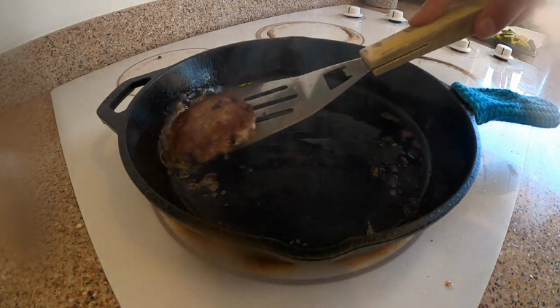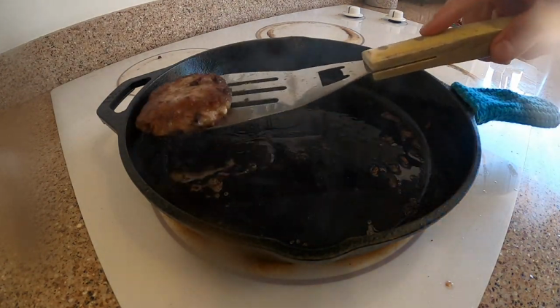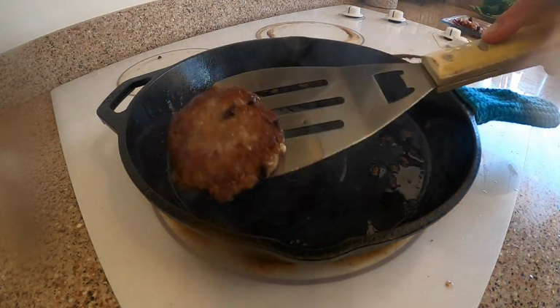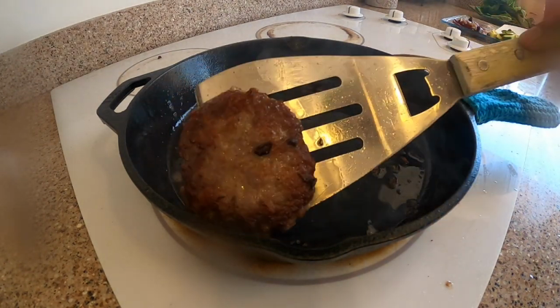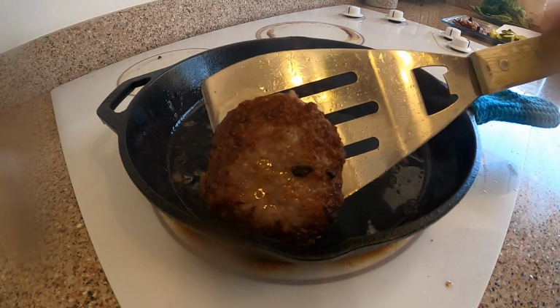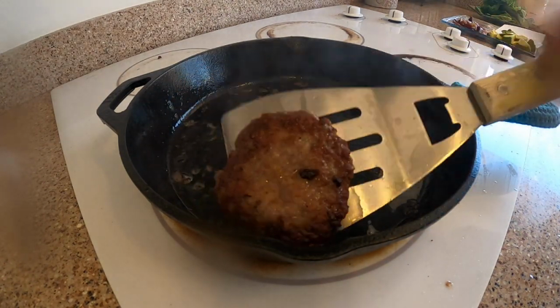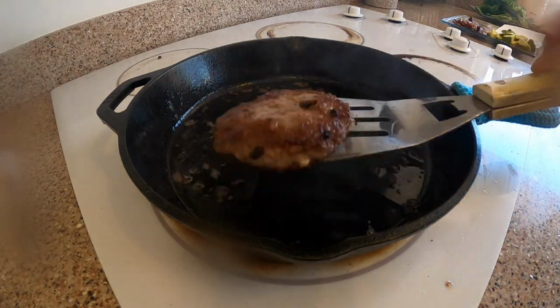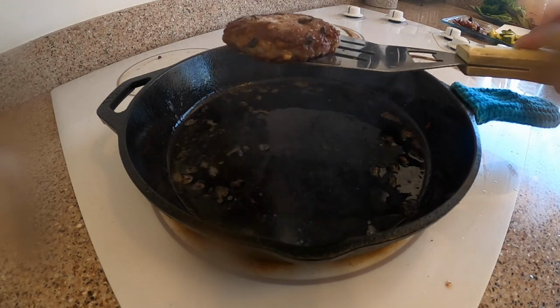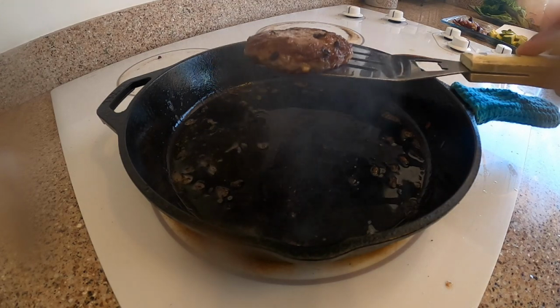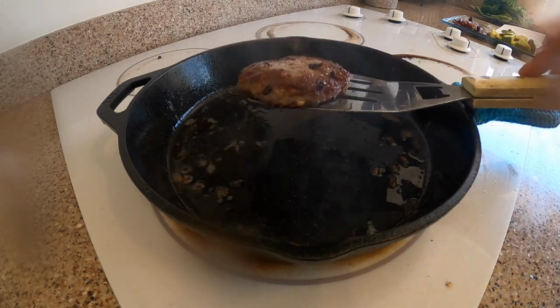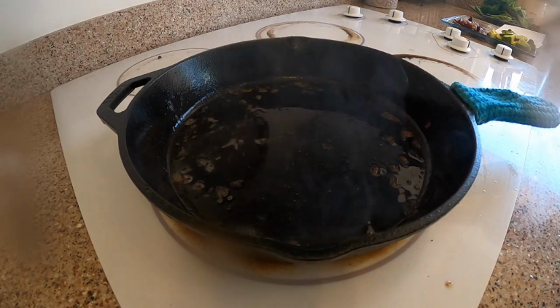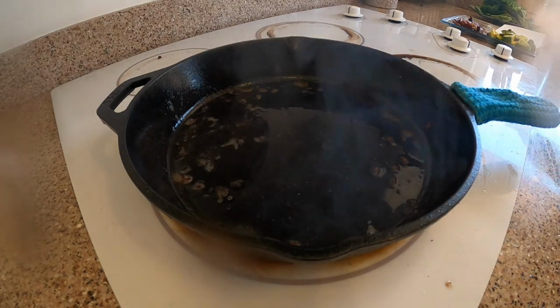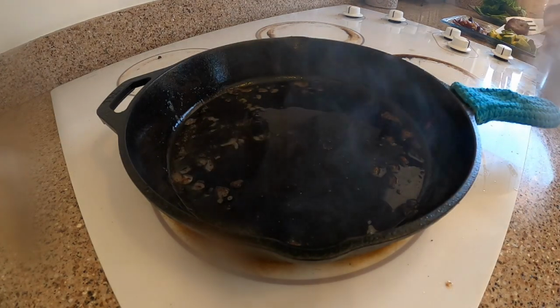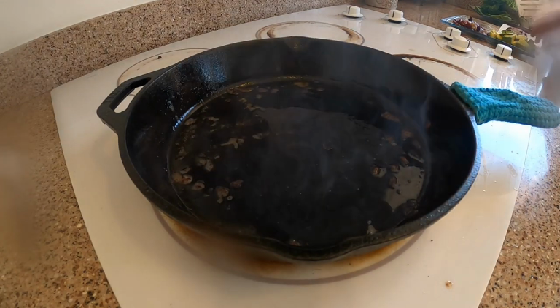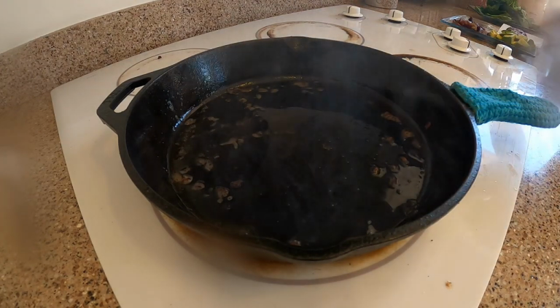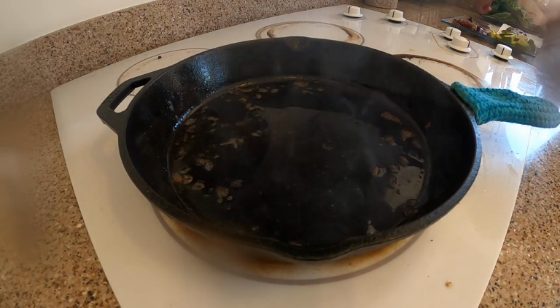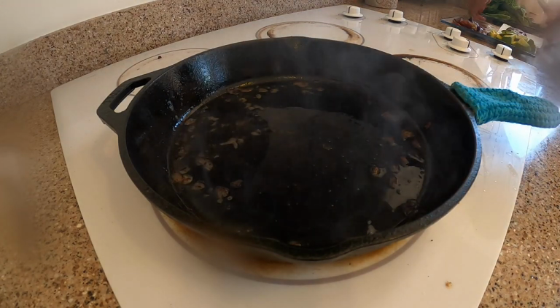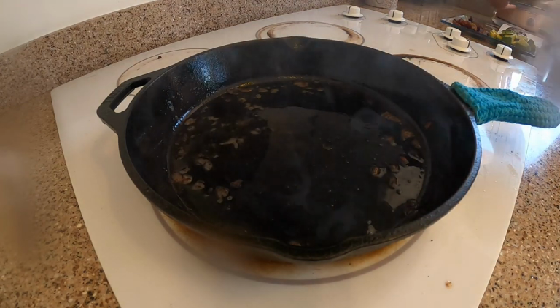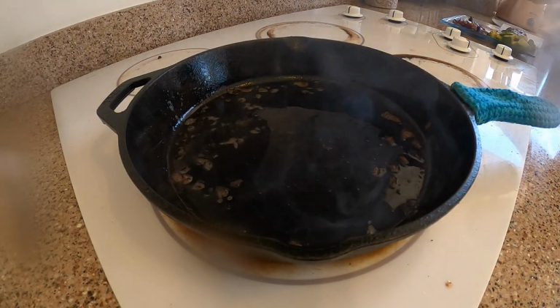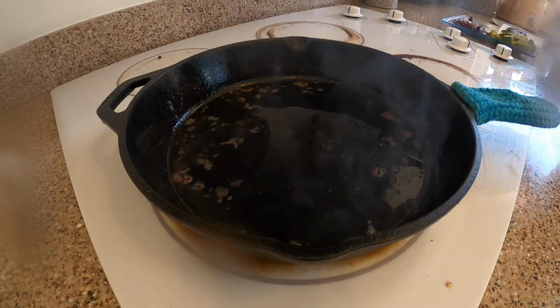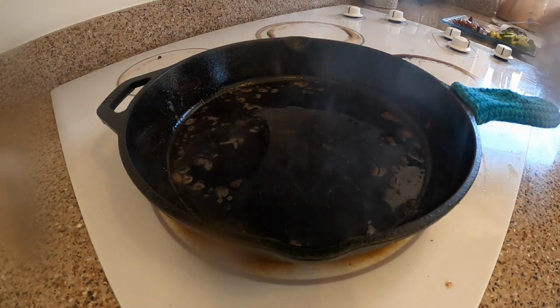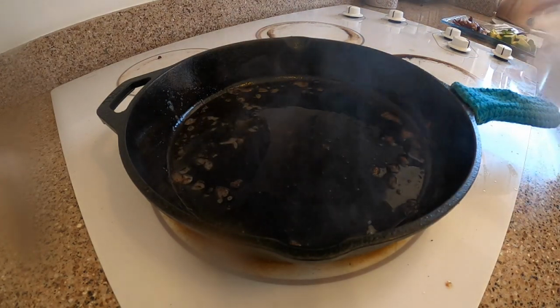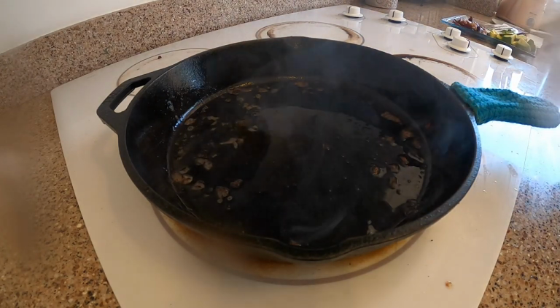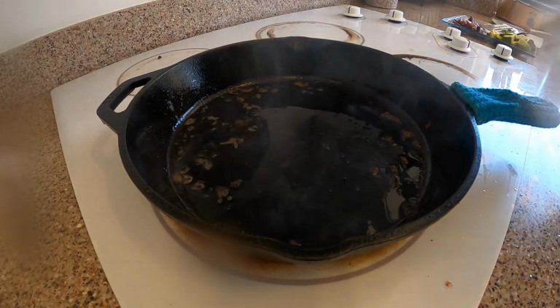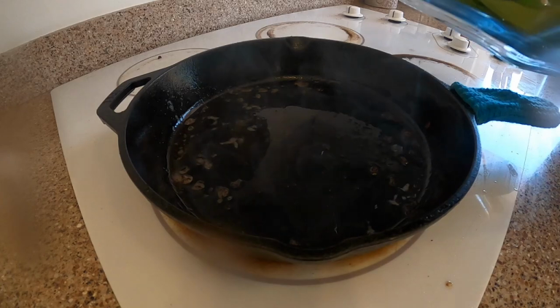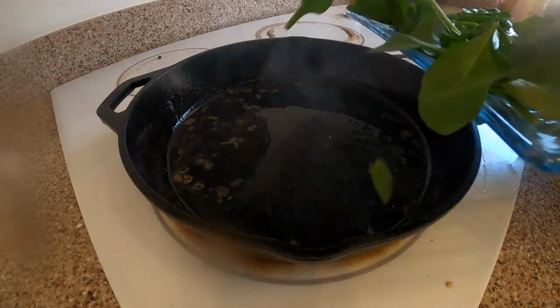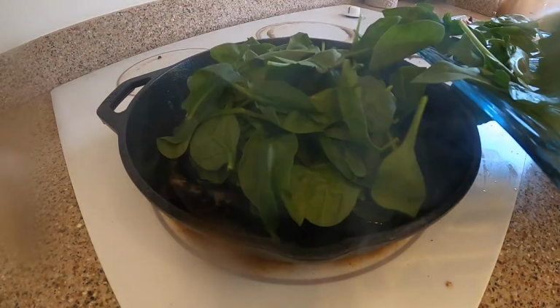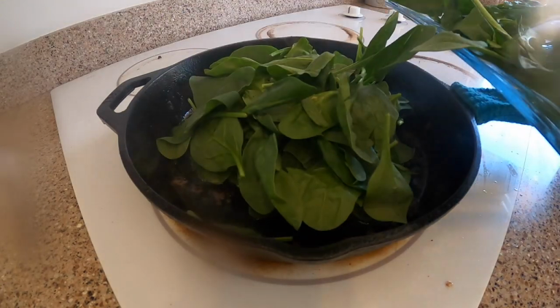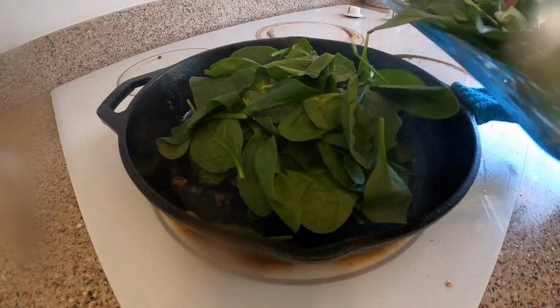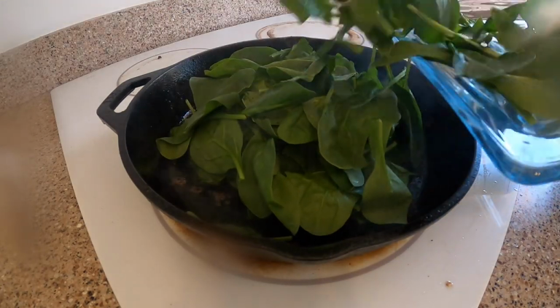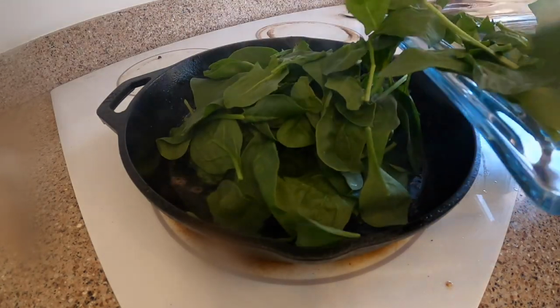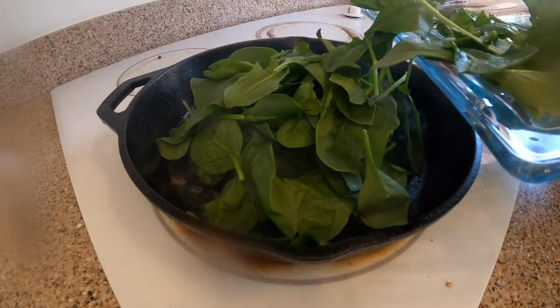Now that you've cooked some sausage, now for the most important part, you've got to cook spinach. About a serving will do.